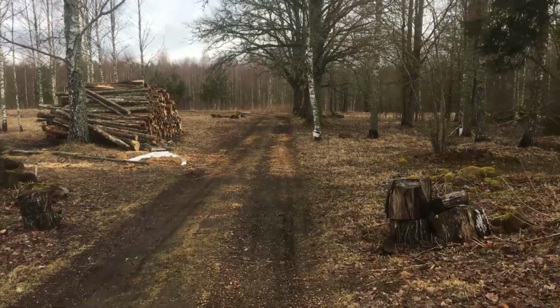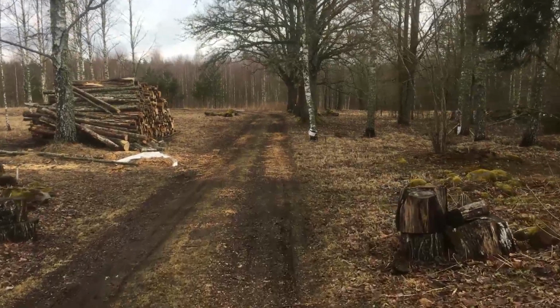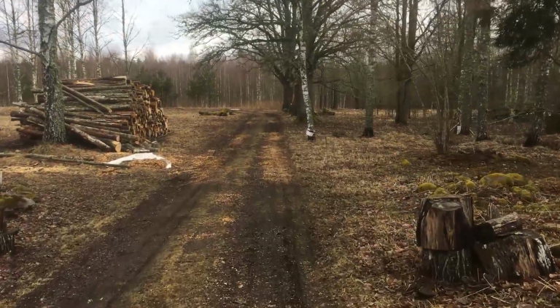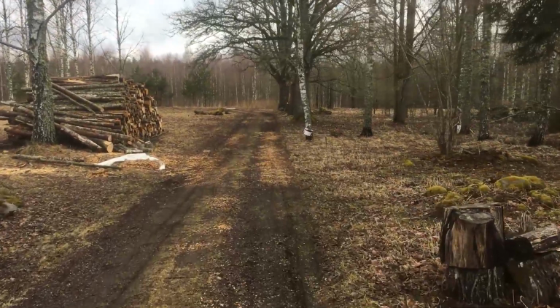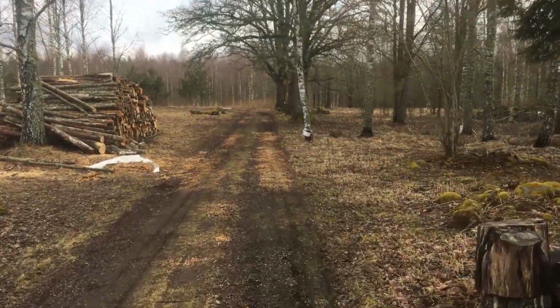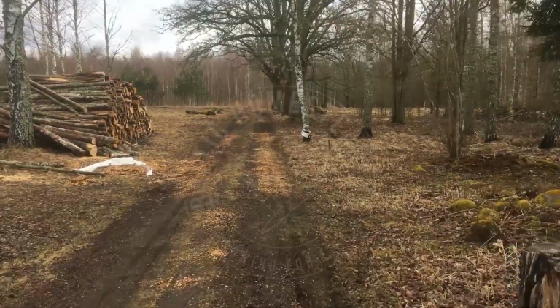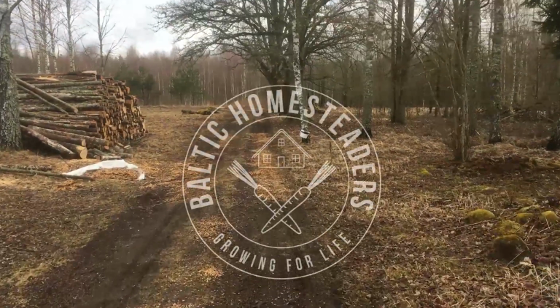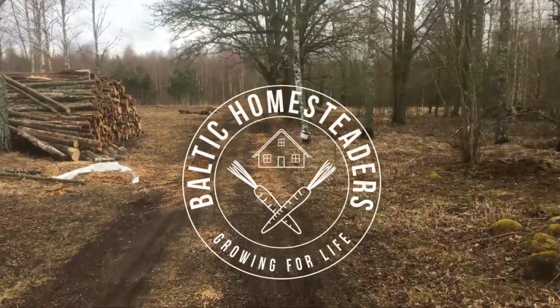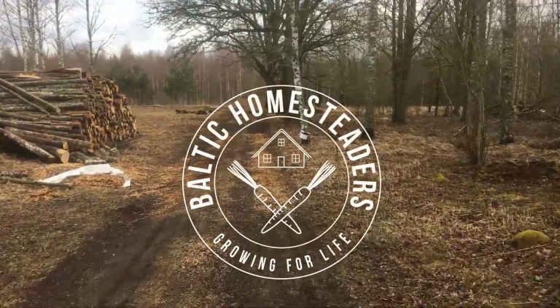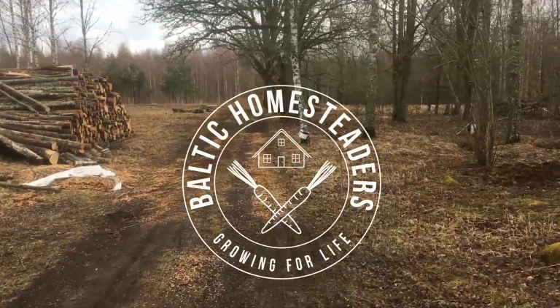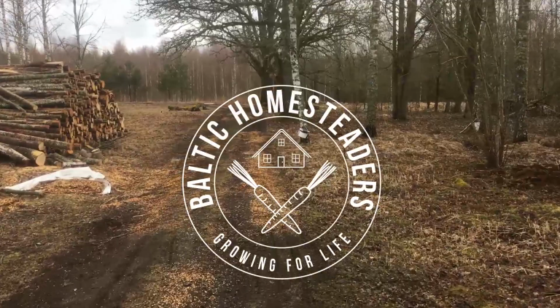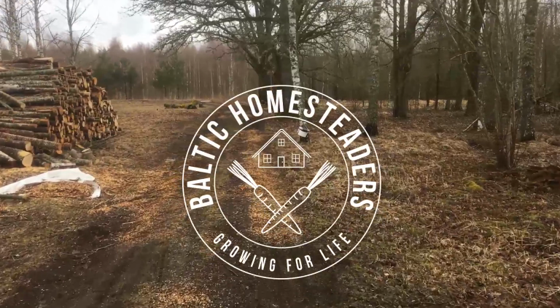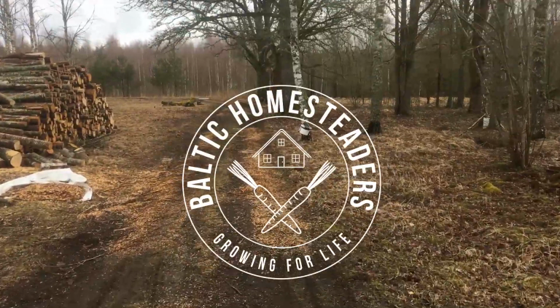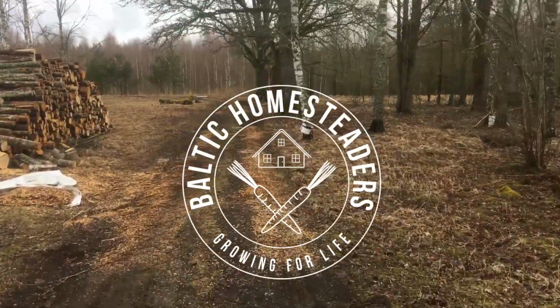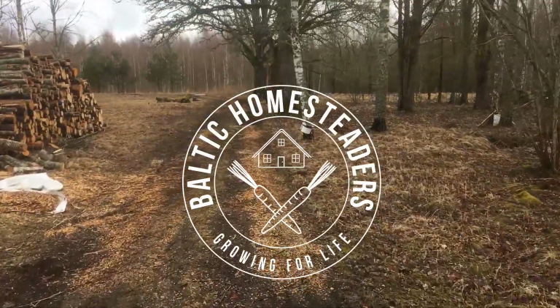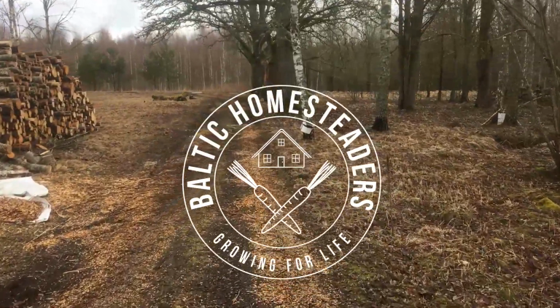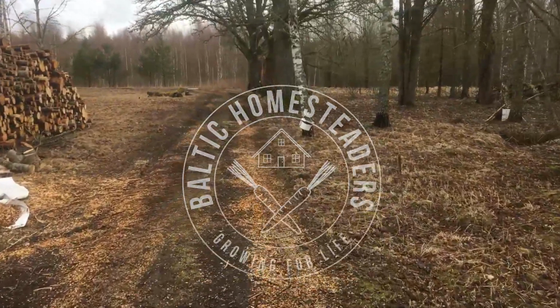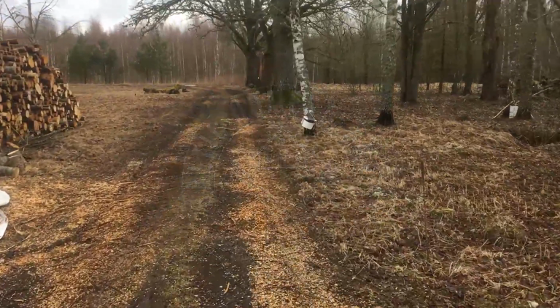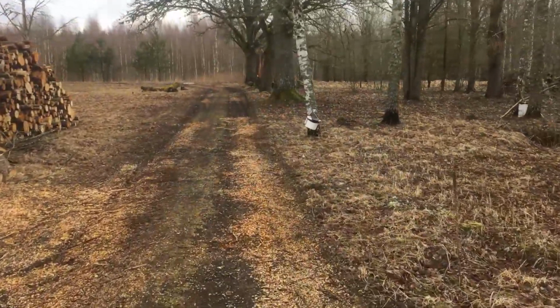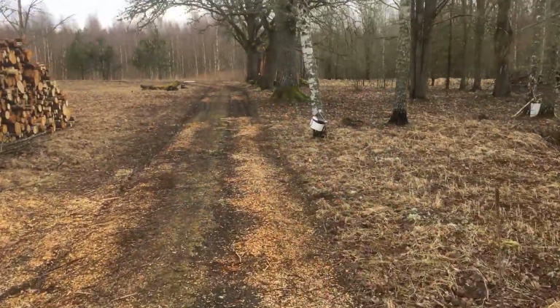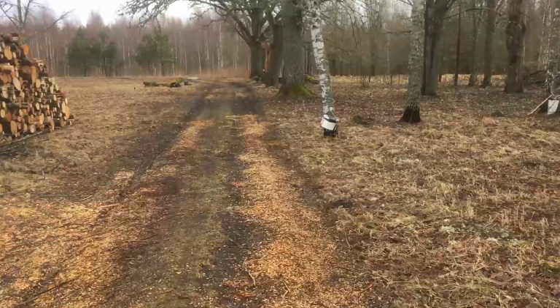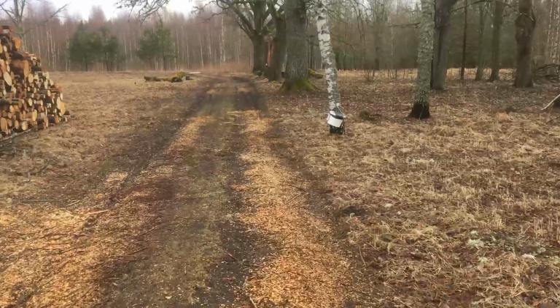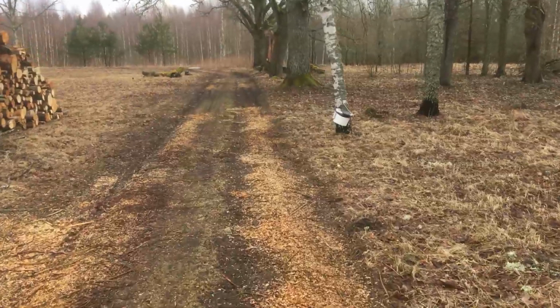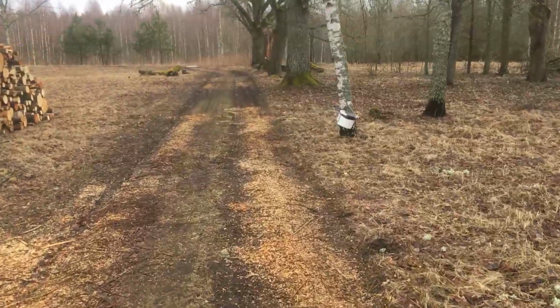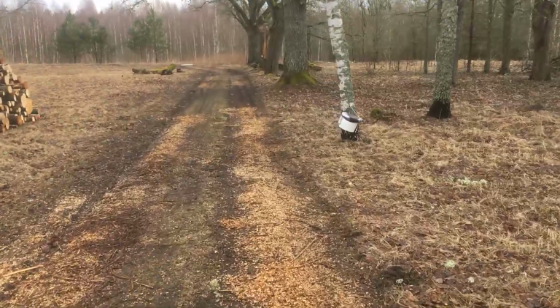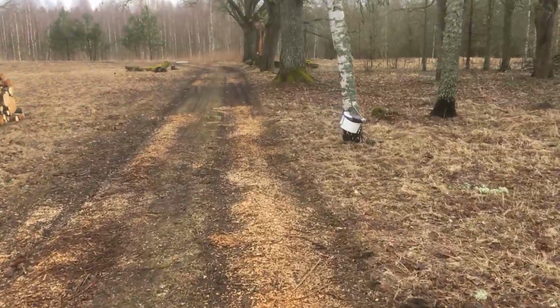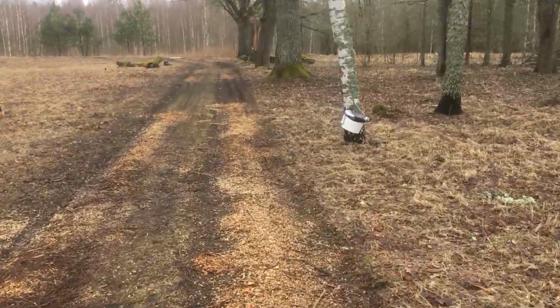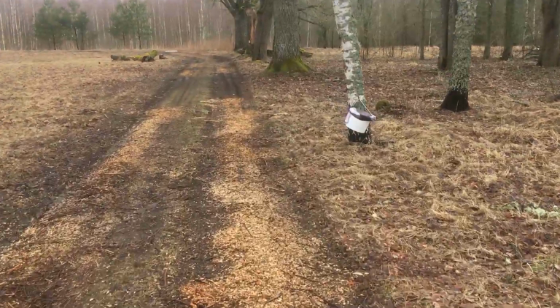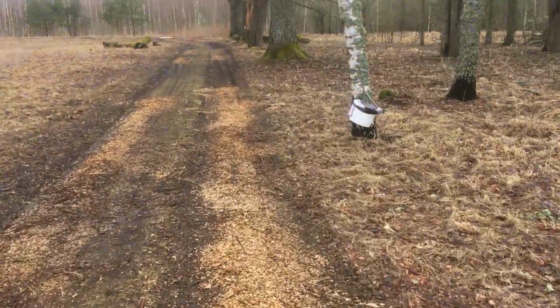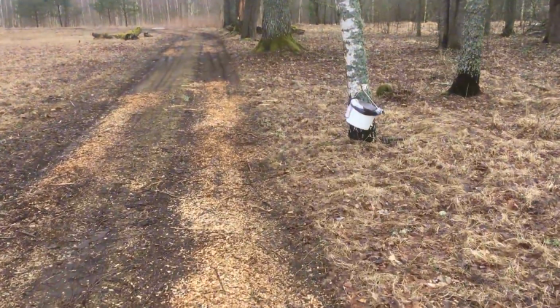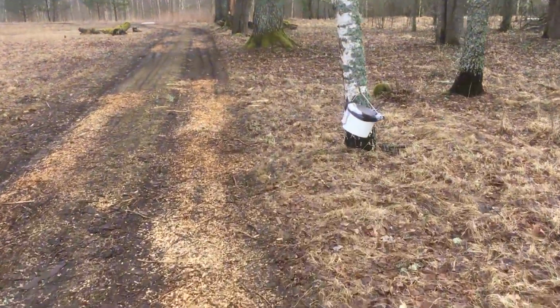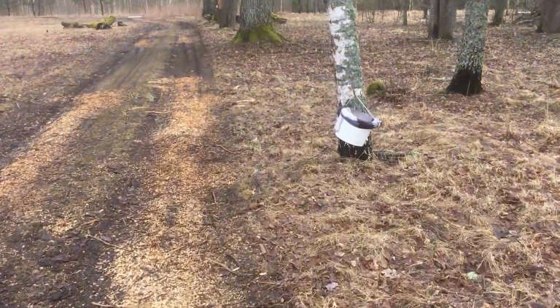Morning all, welcome back to another week on the homestead. Just thought I'd pop up and see what's happening with the birch tree juice that we did a couple of days back.